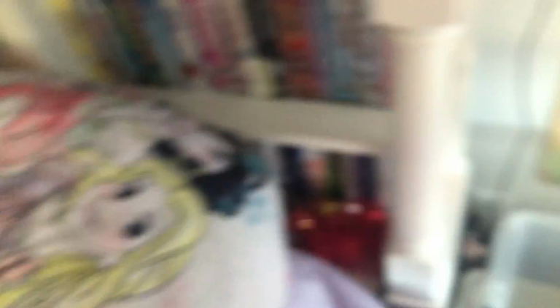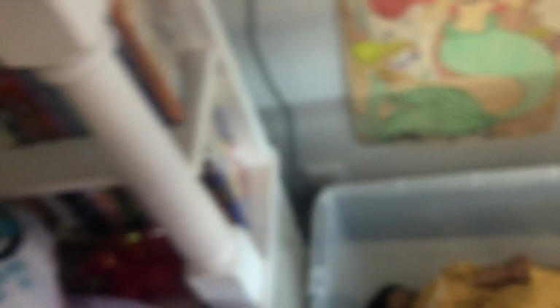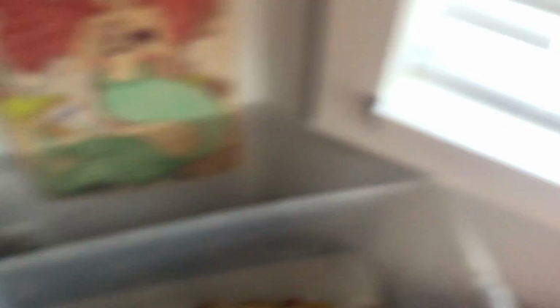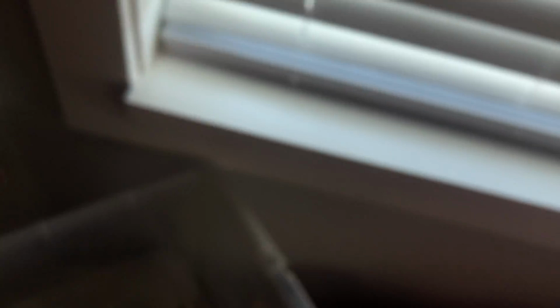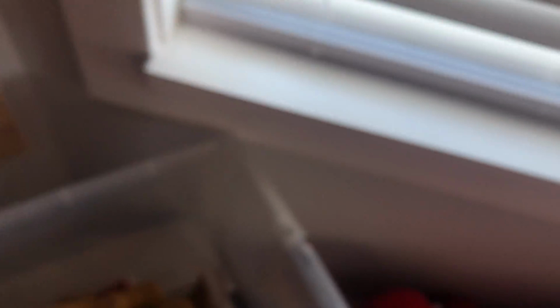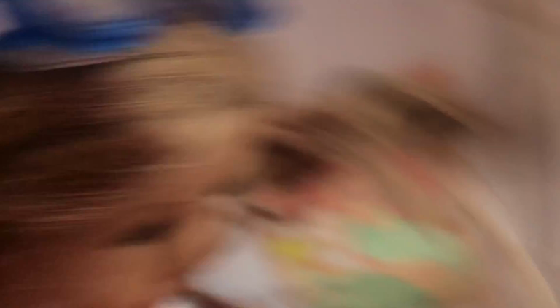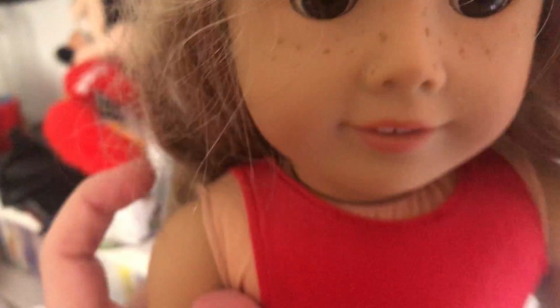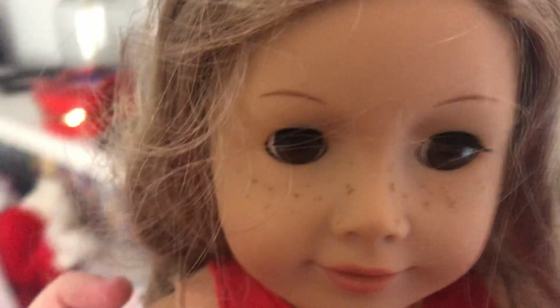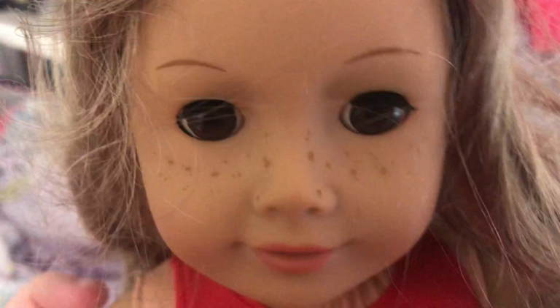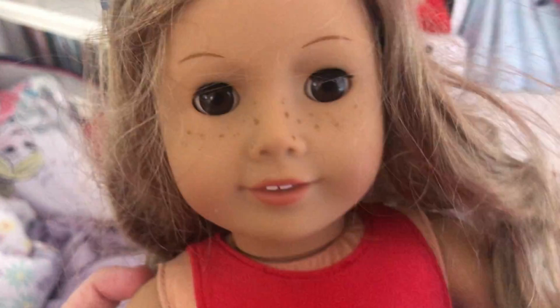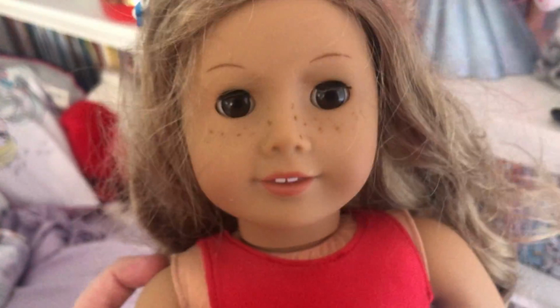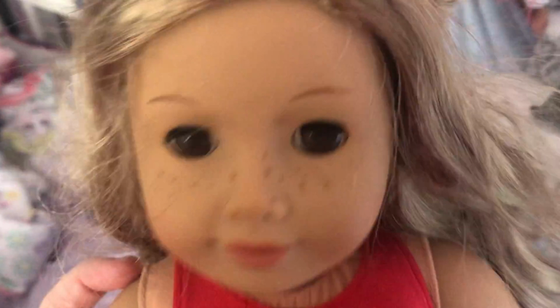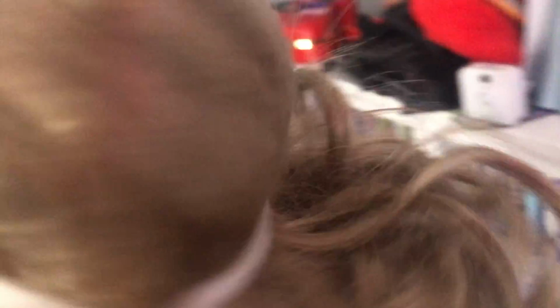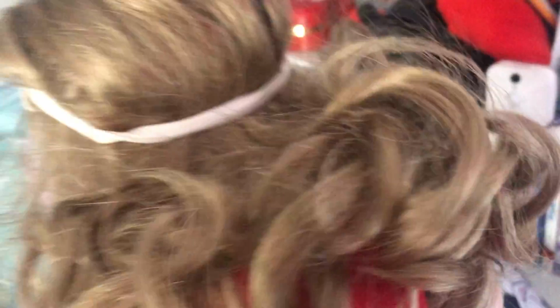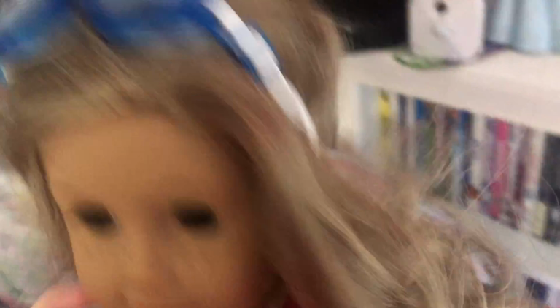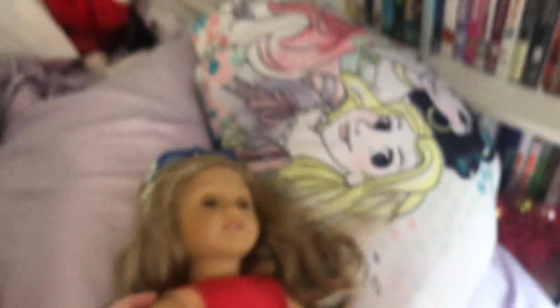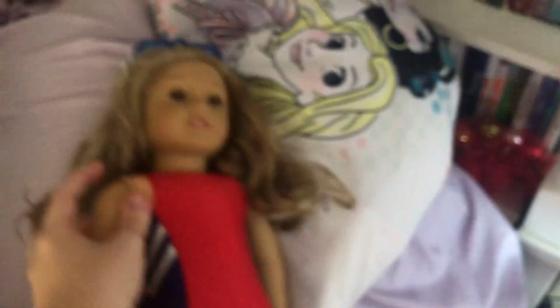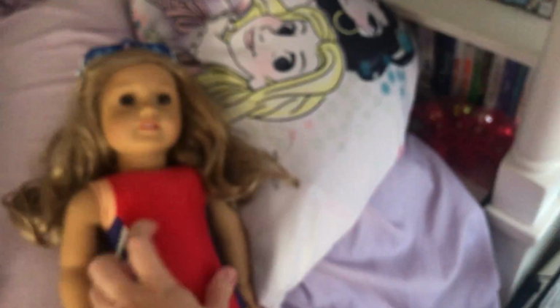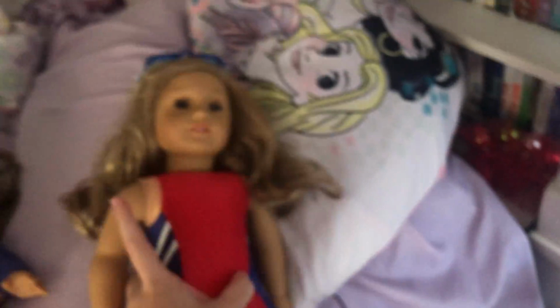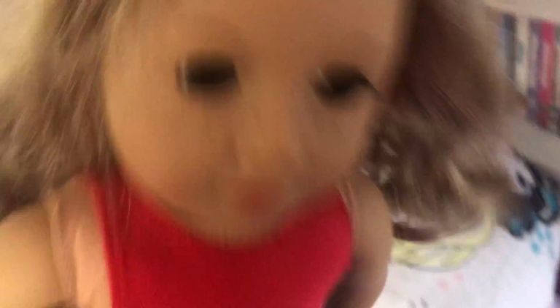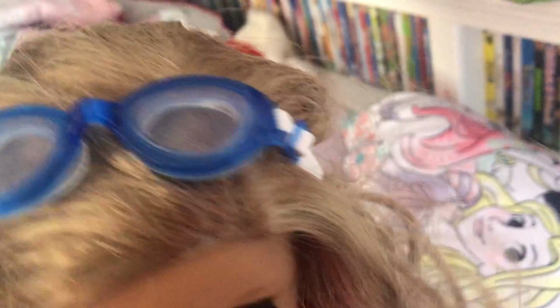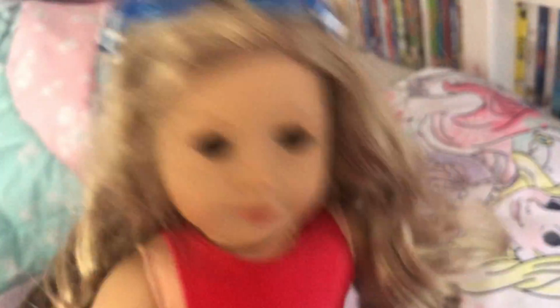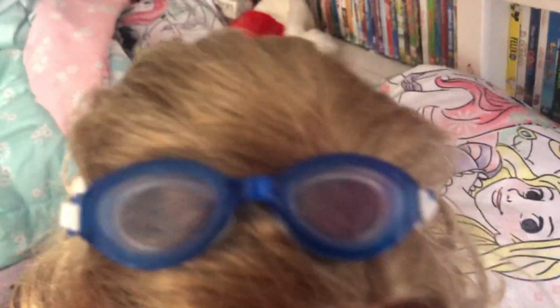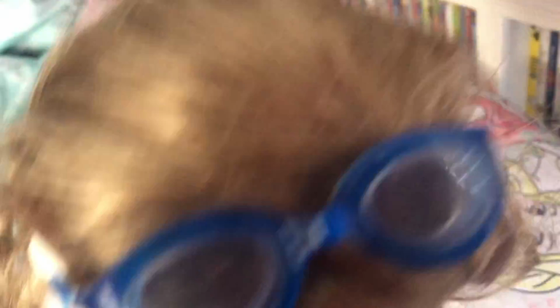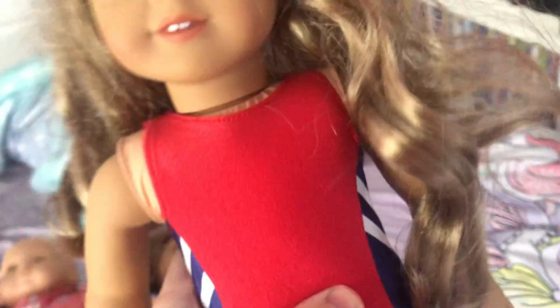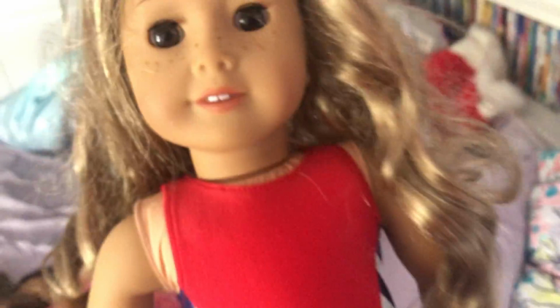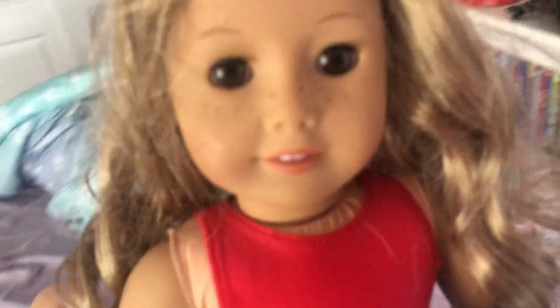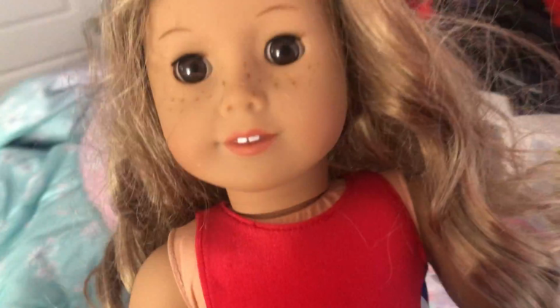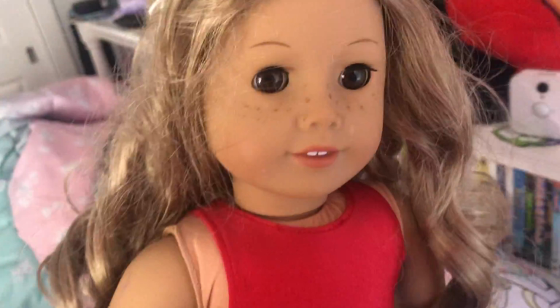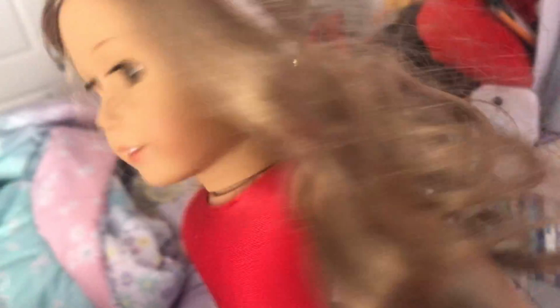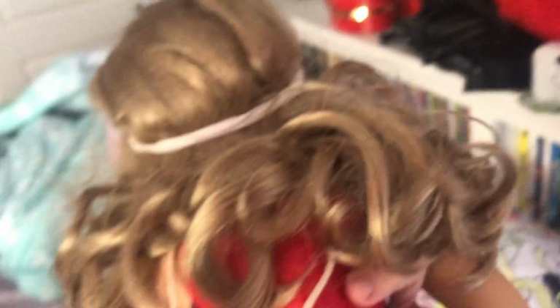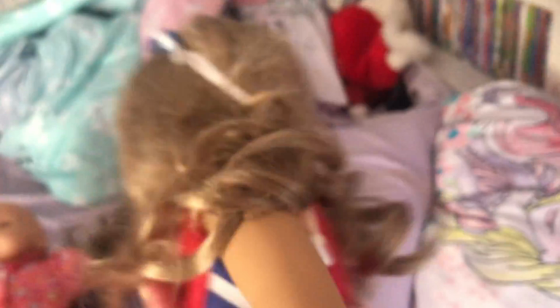And next doll, I have Albert. It has freckles on her and is wearing swim outfits with goggles and a hat. I got these dolls. Cute.